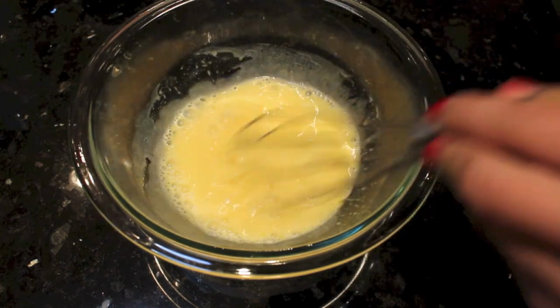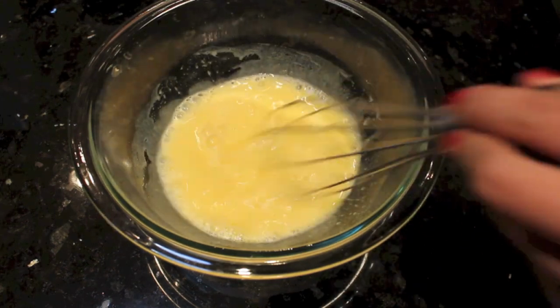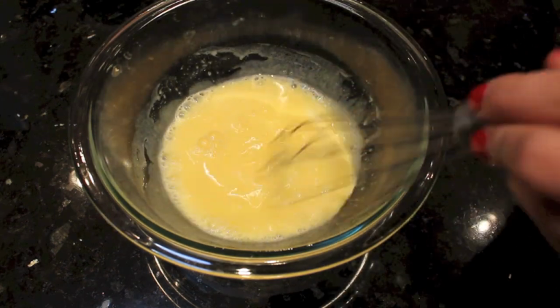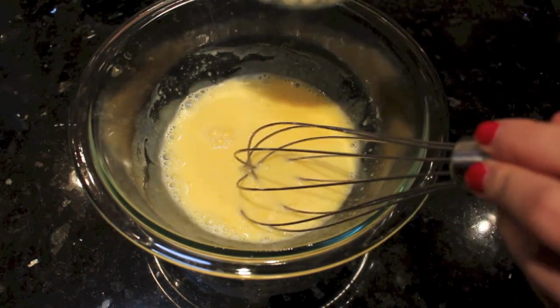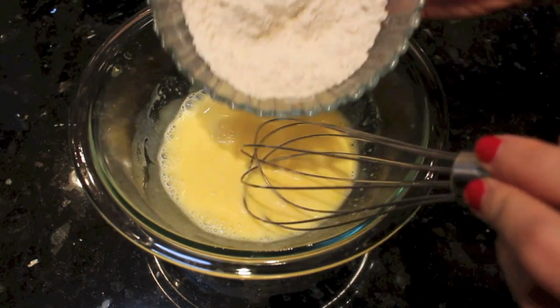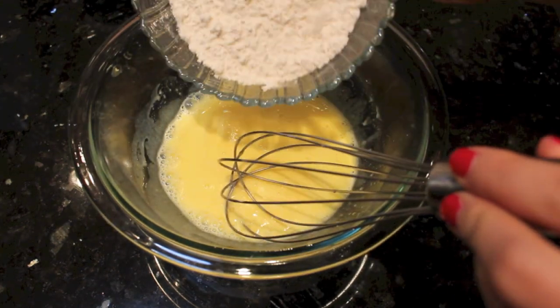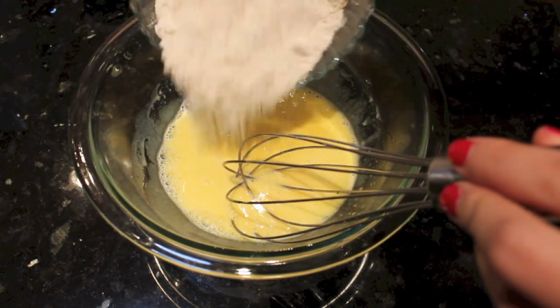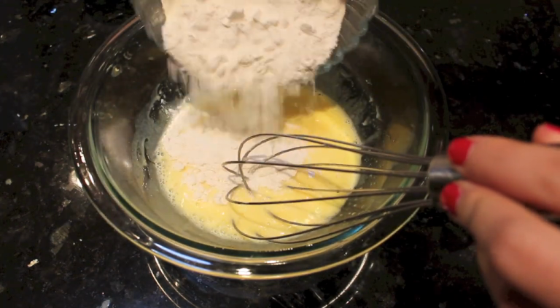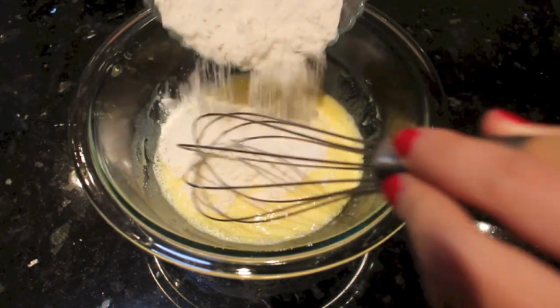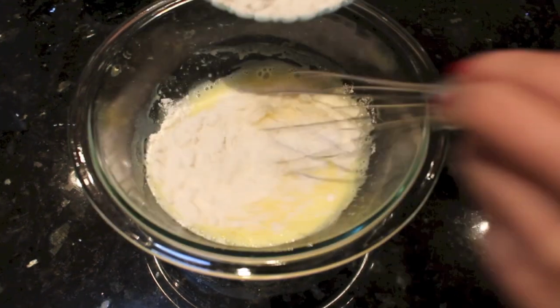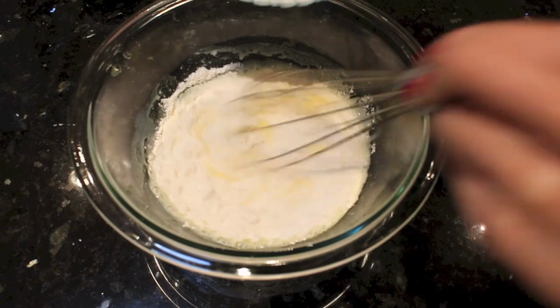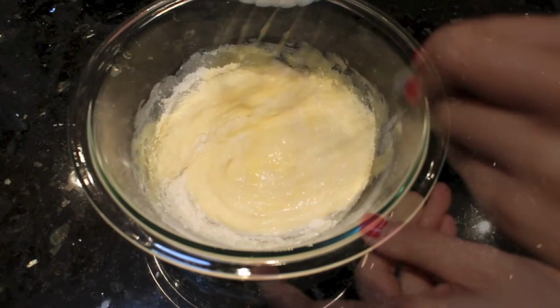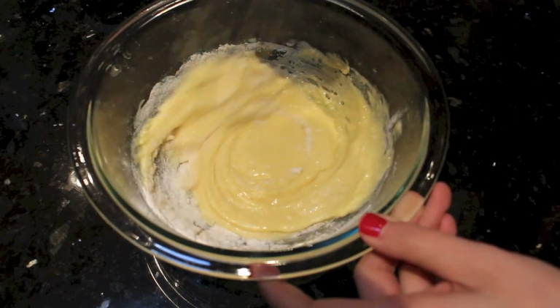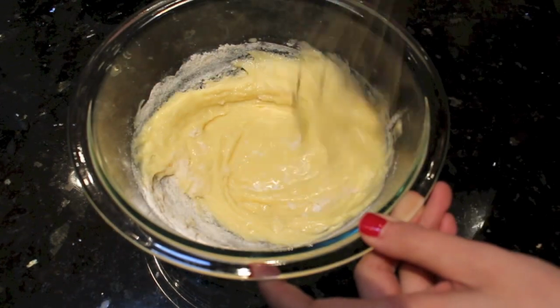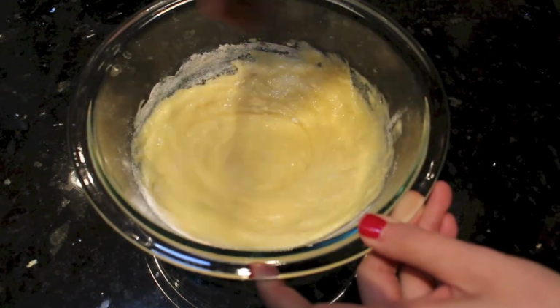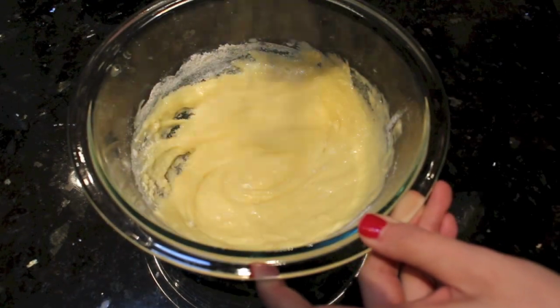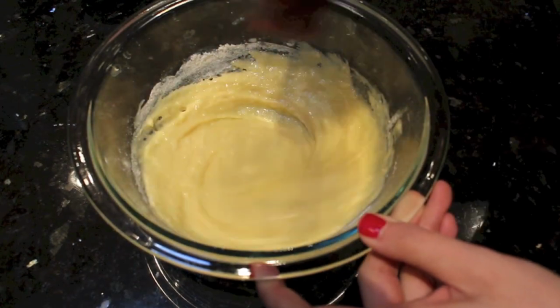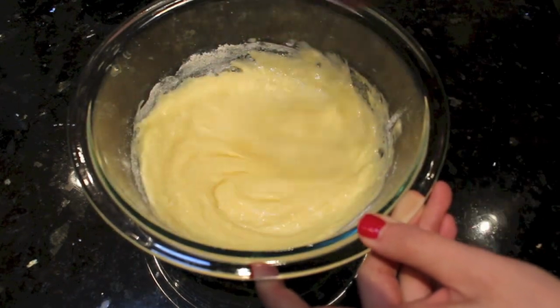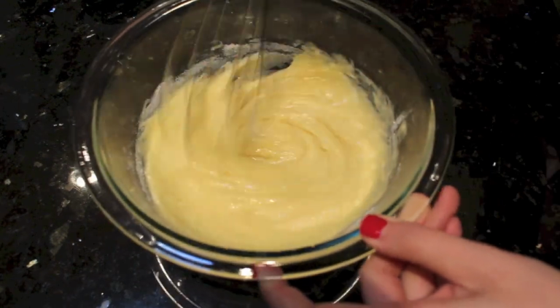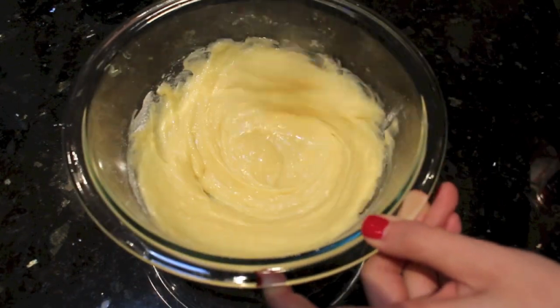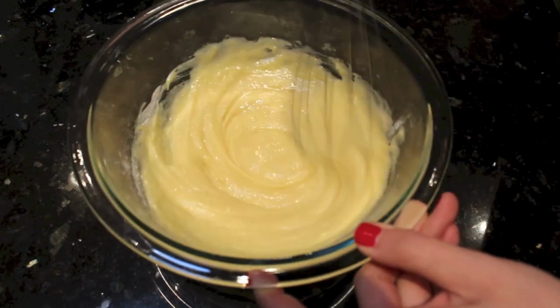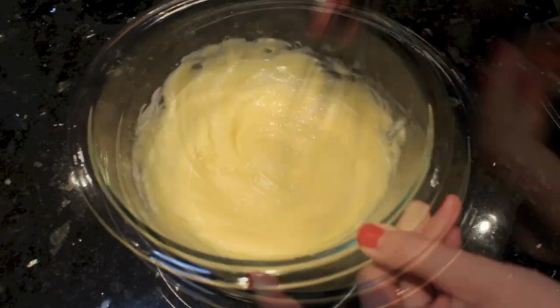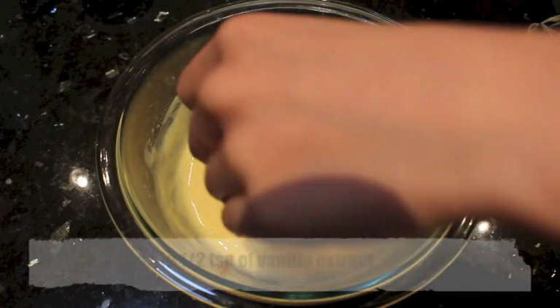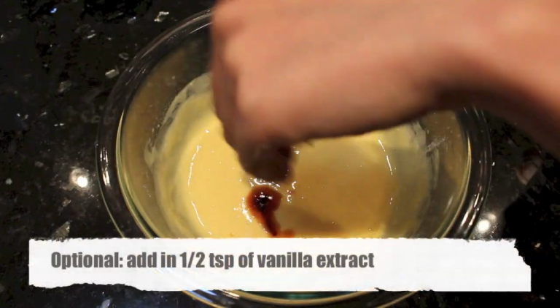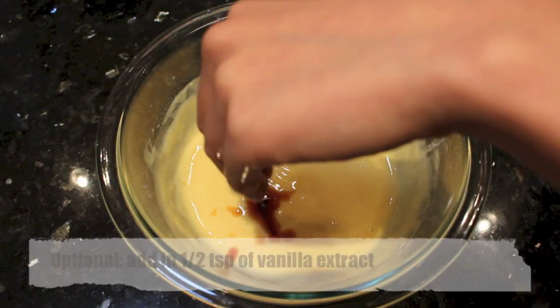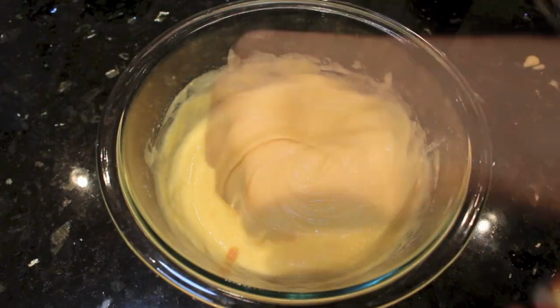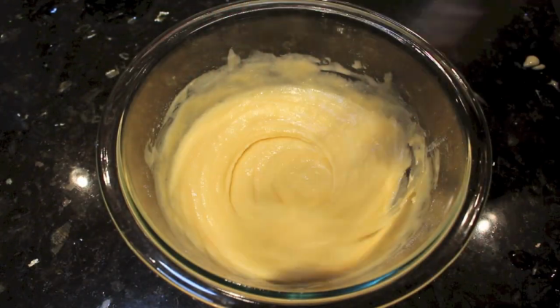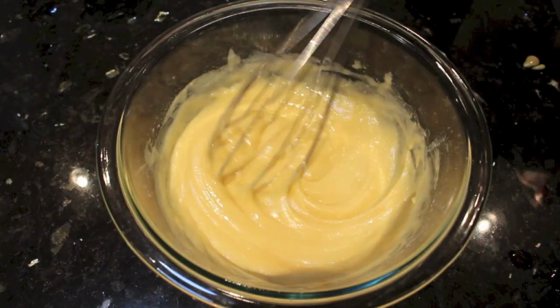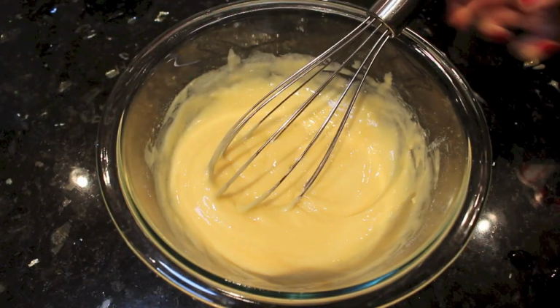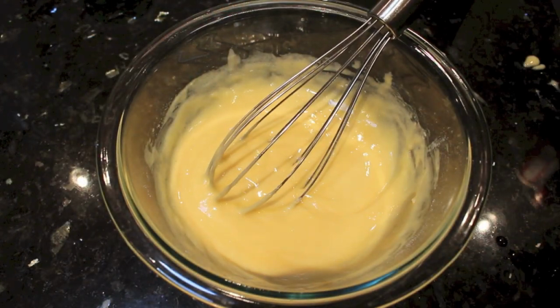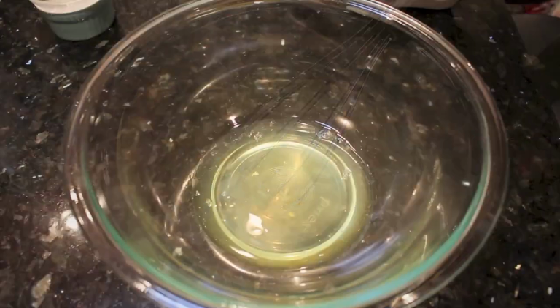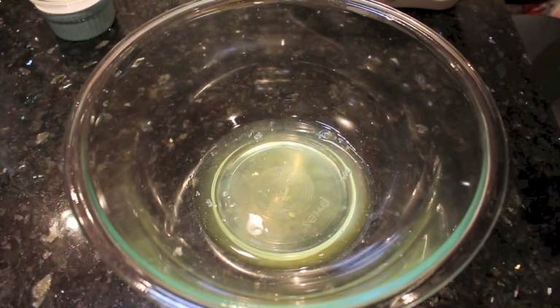After all the liquid has been added into the egg yolks, we are going to gradually add in the cake flour and mix it until you don't see any lumps. This is optional, but you can add in a little bit of vanilla flavoring if you want.